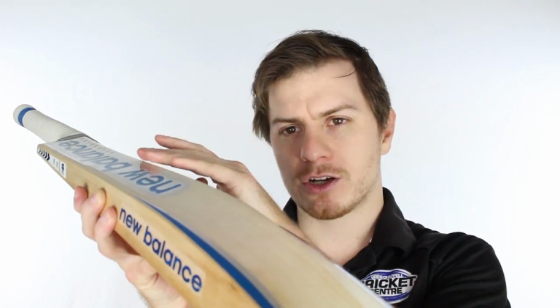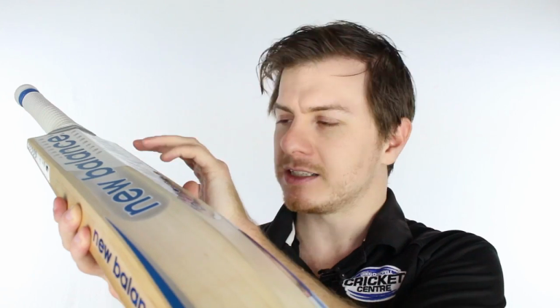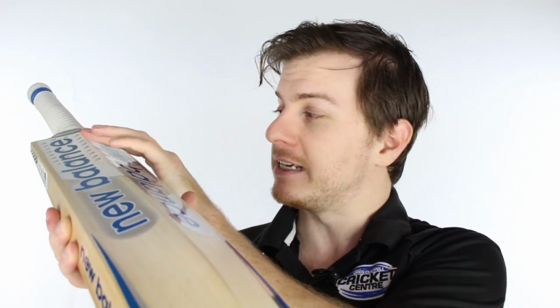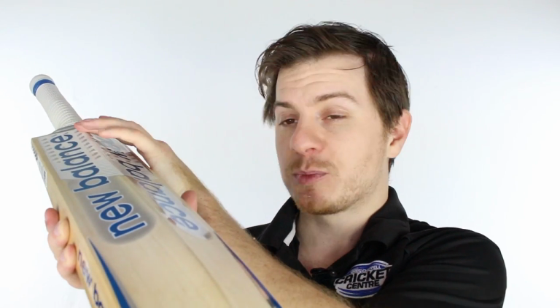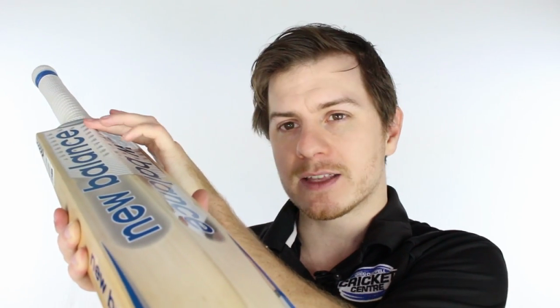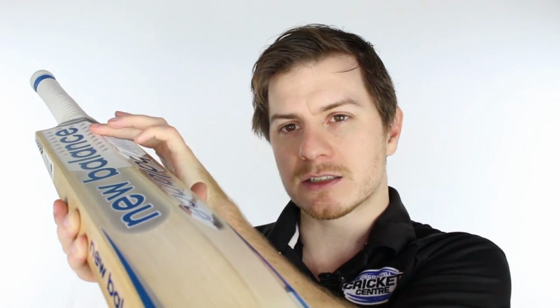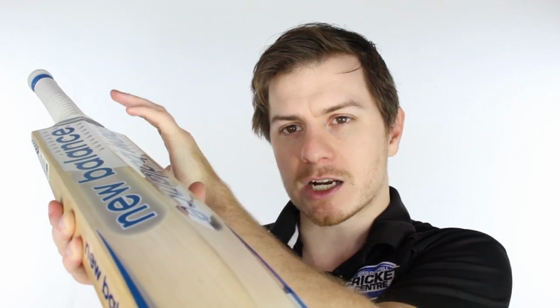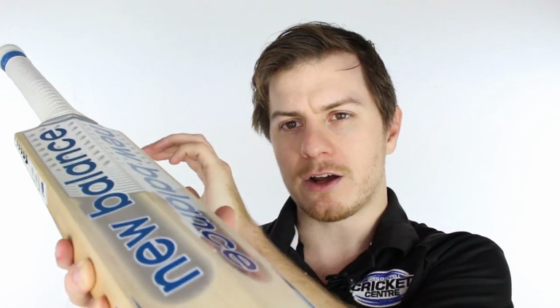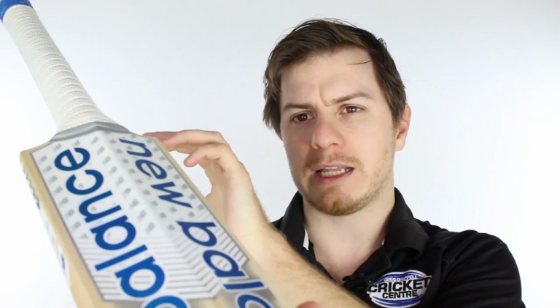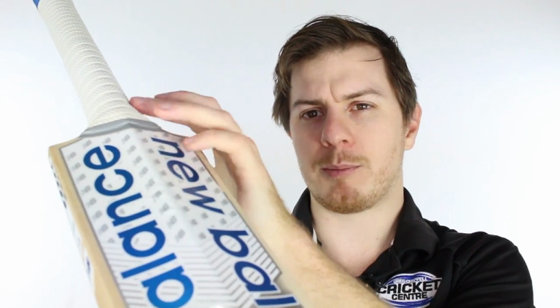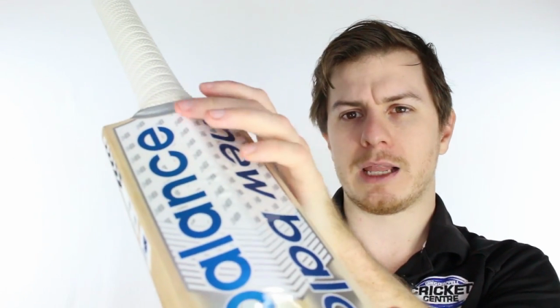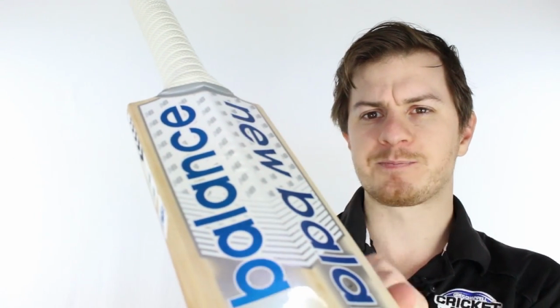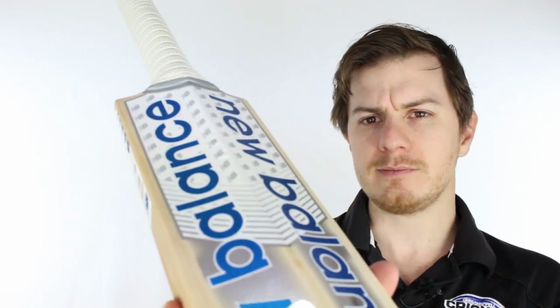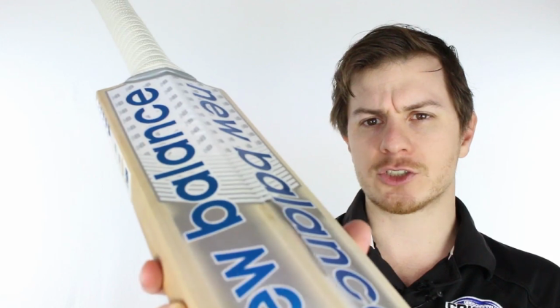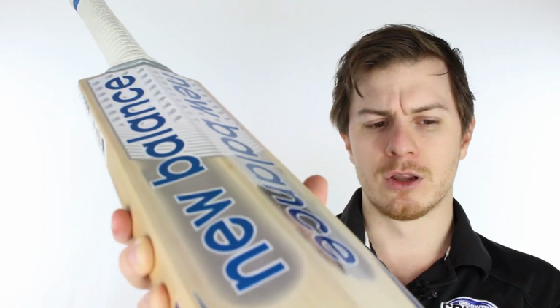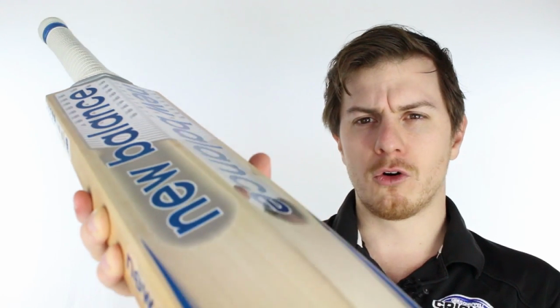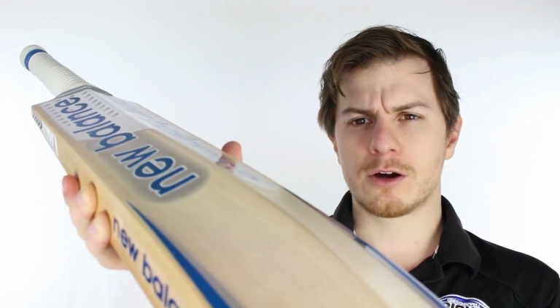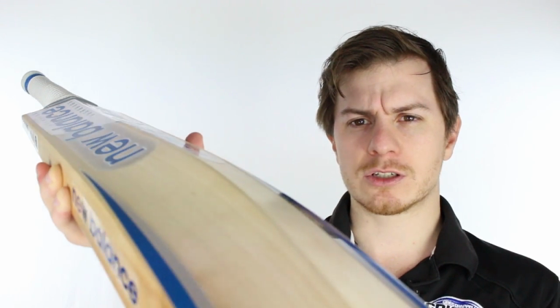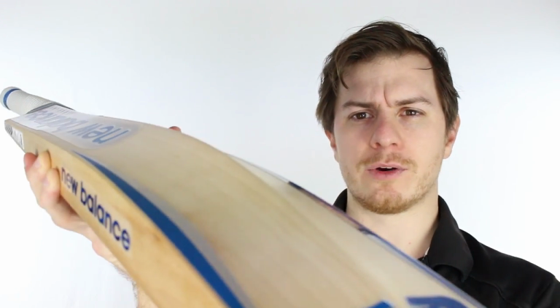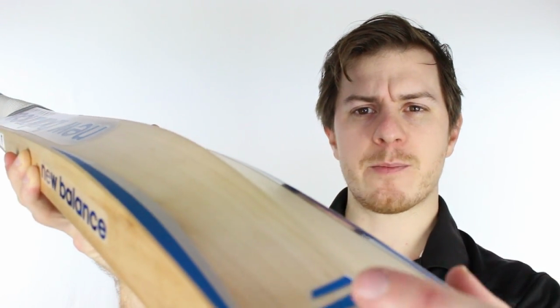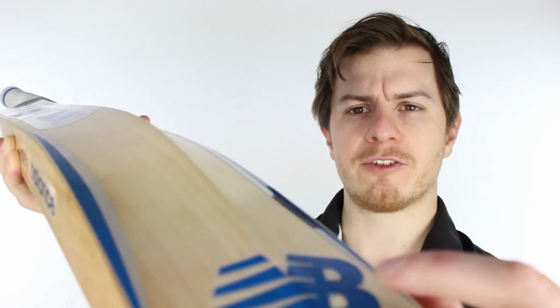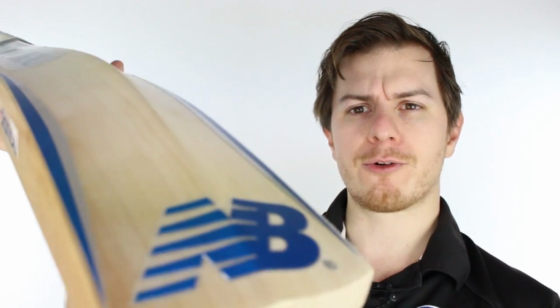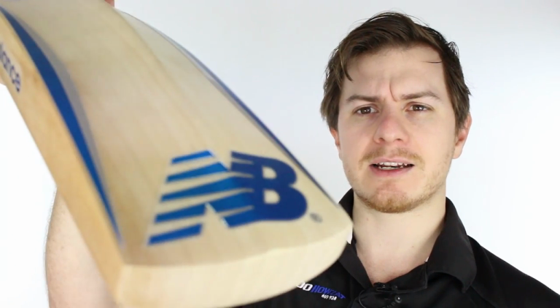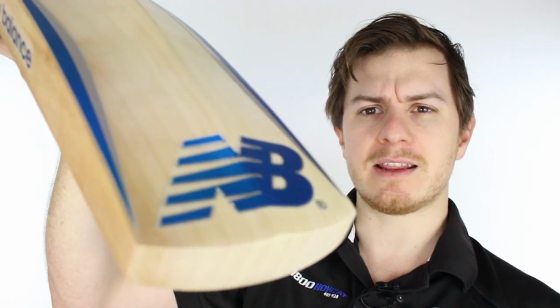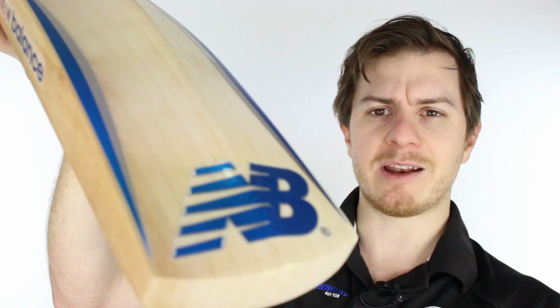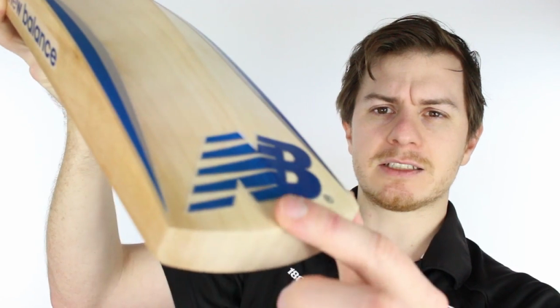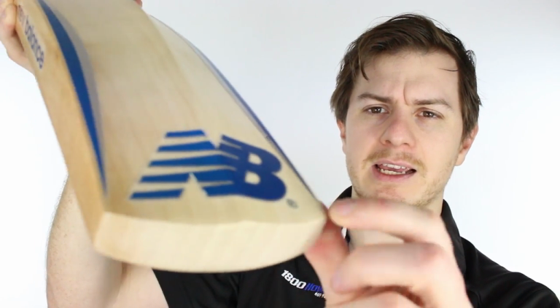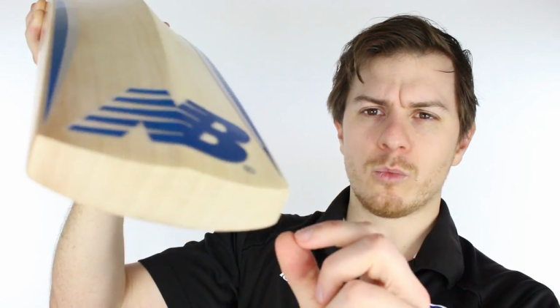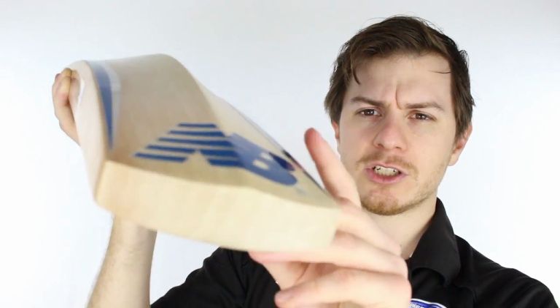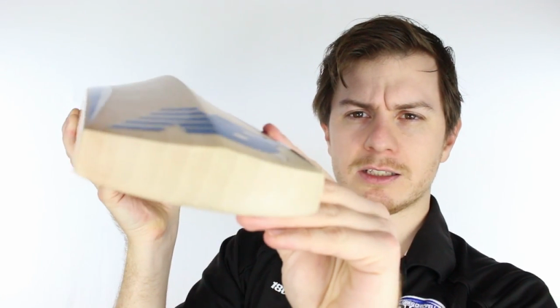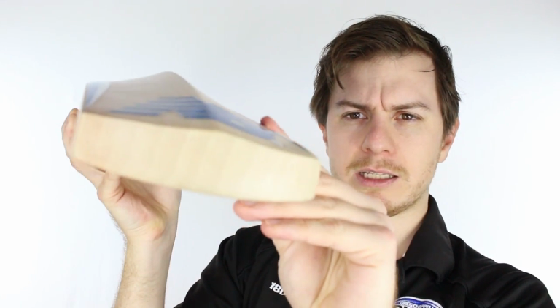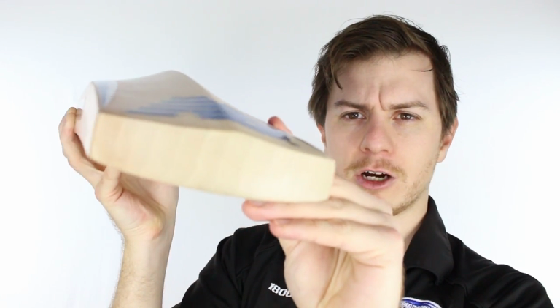As you can see, it's got a spine that starts quite early up on the blade and travels almost to the toe, tapering off around near the NB sticker with just a little left over.